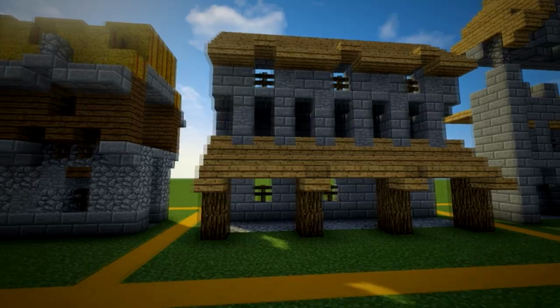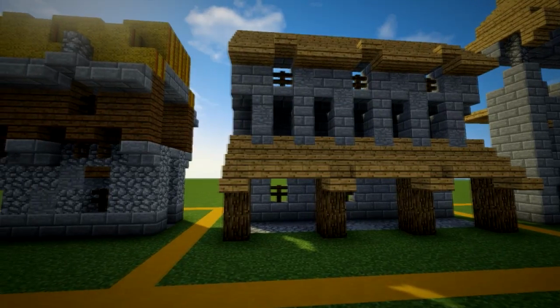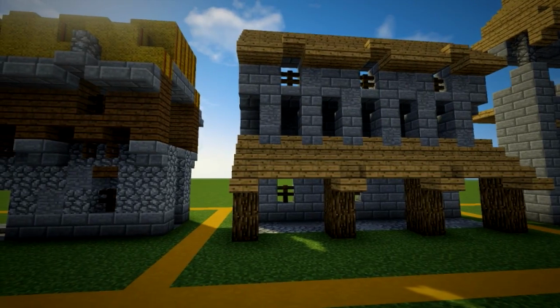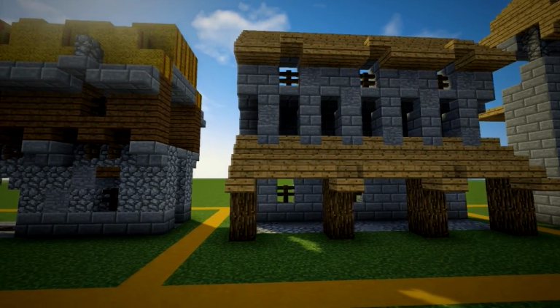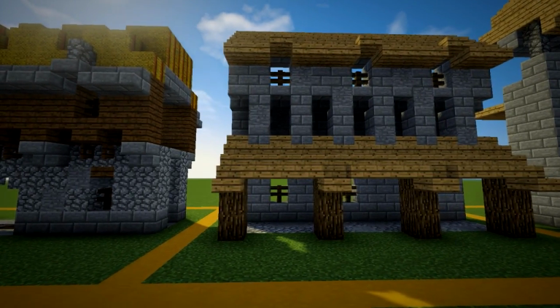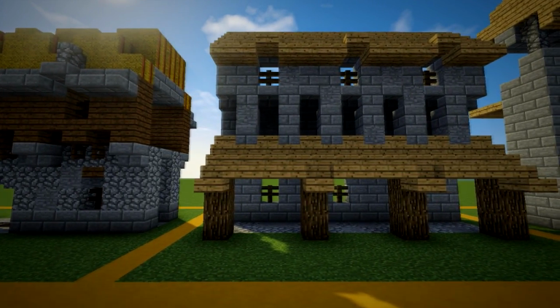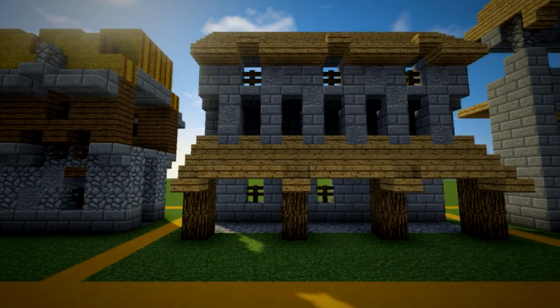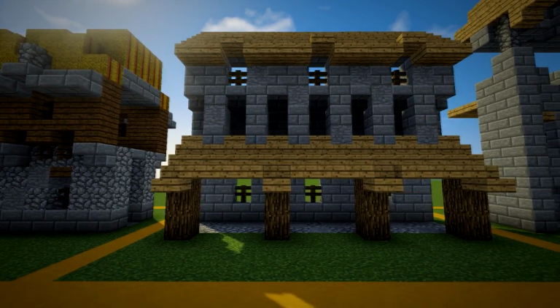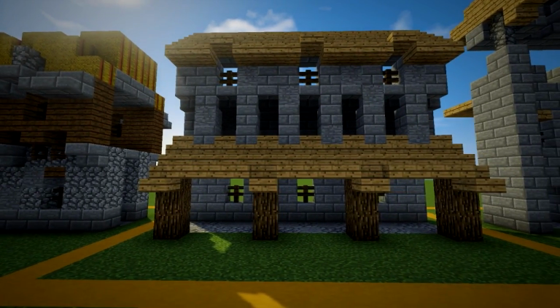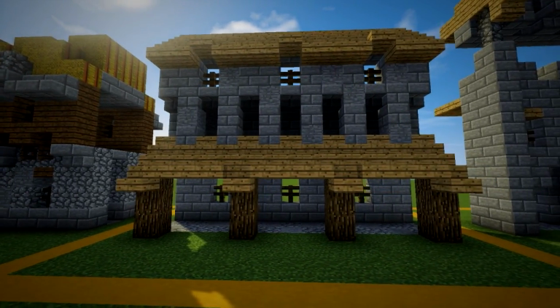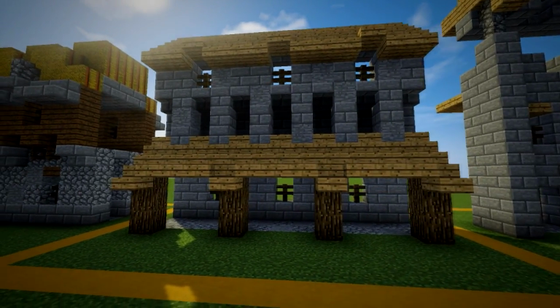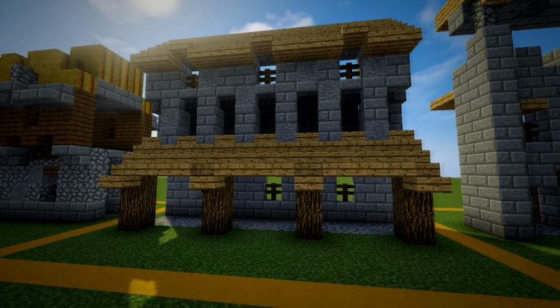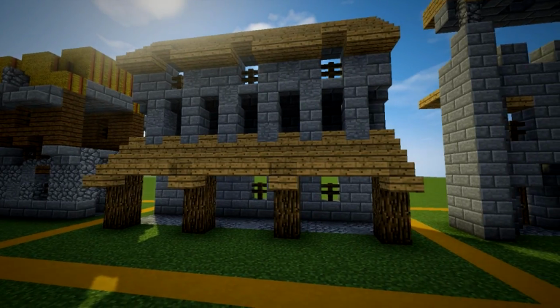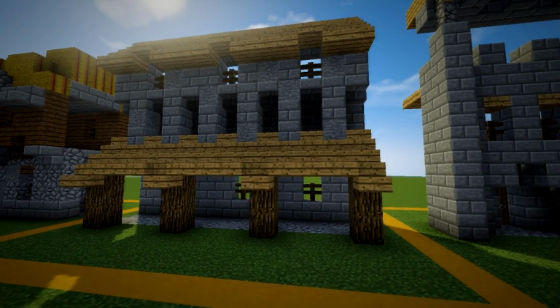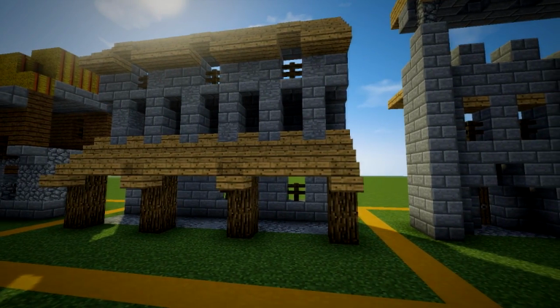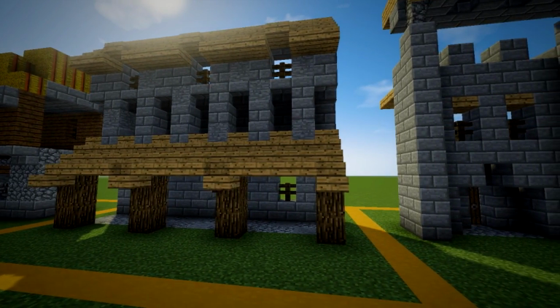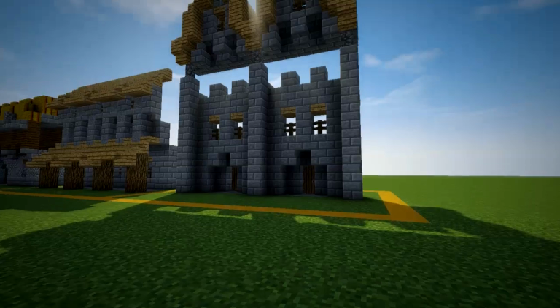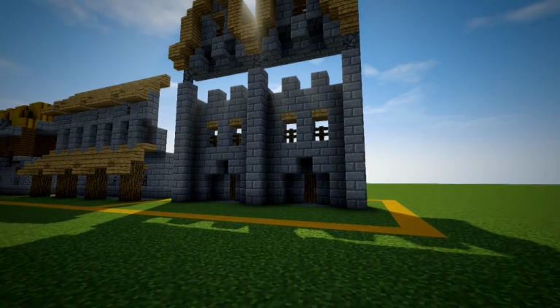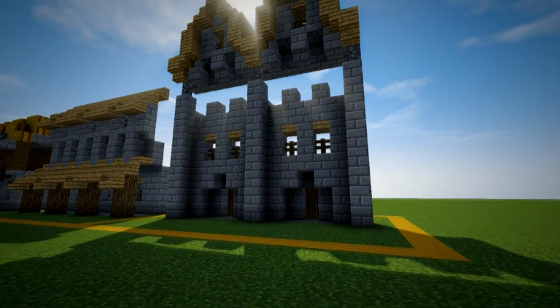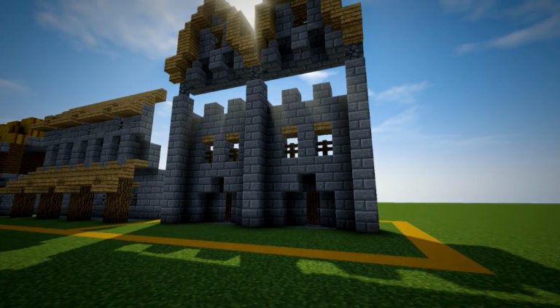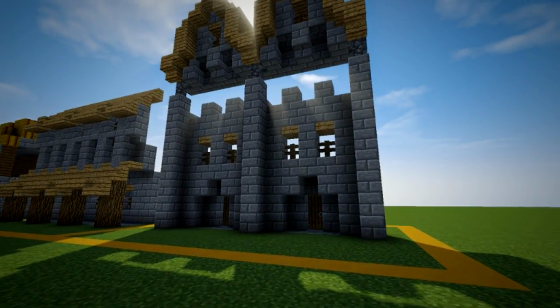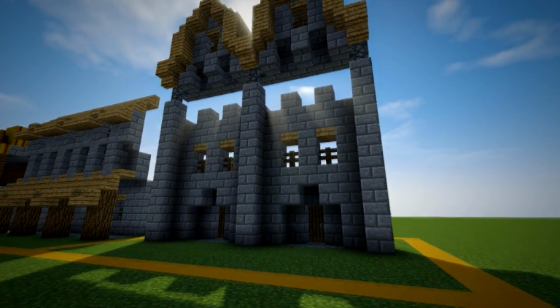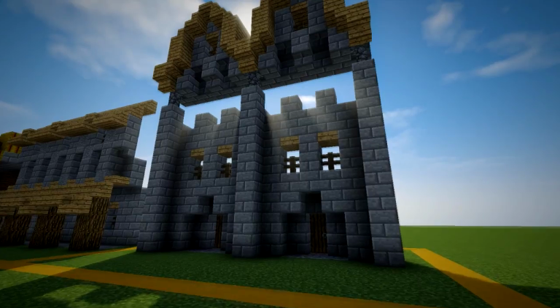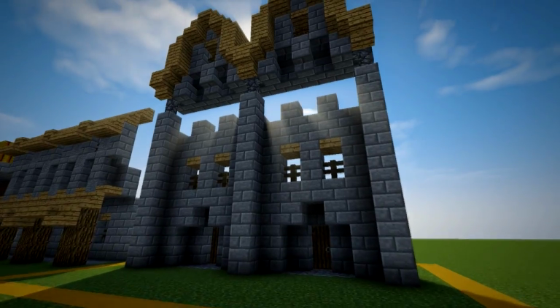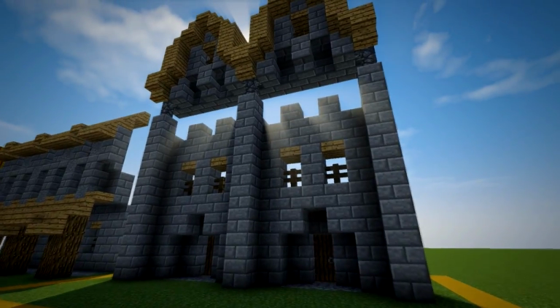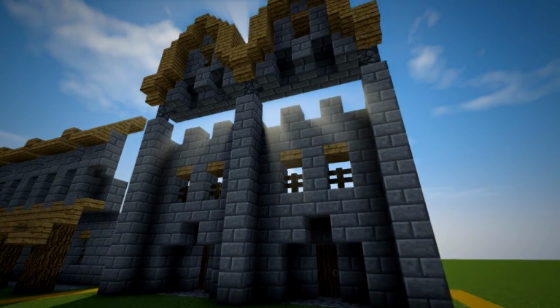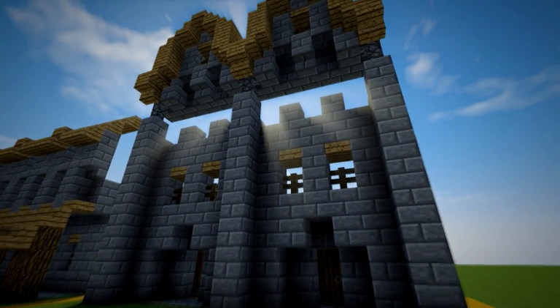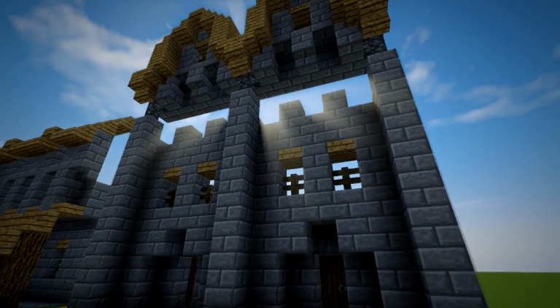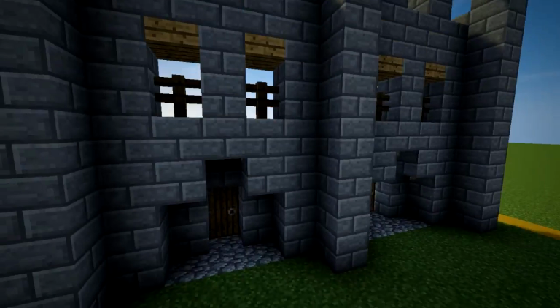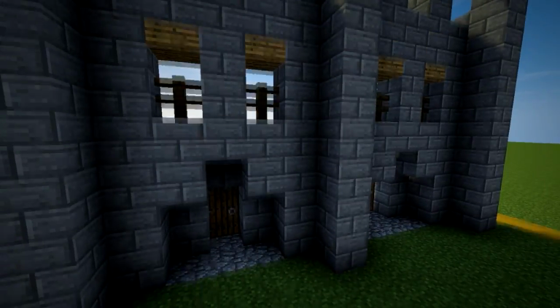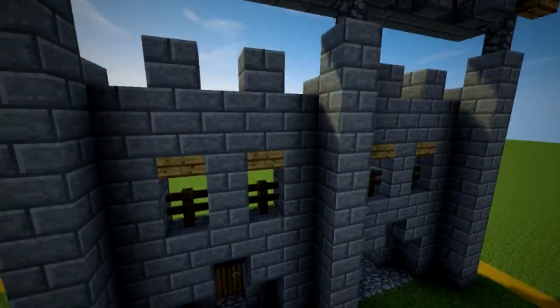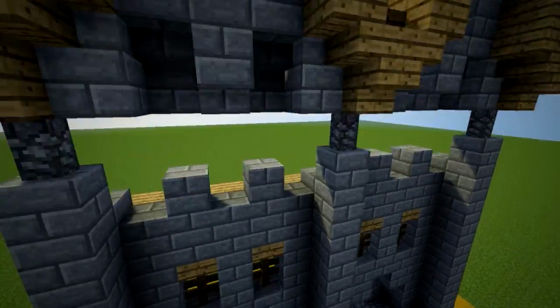Number 11 also has two interior areas. I would use this wall if the wall is merged with the building and you want windows included in with the wall. Finally, number 12 is the fanciest of my walls here. It has three levels and a pathway, as well as entrances into the side of the wall.